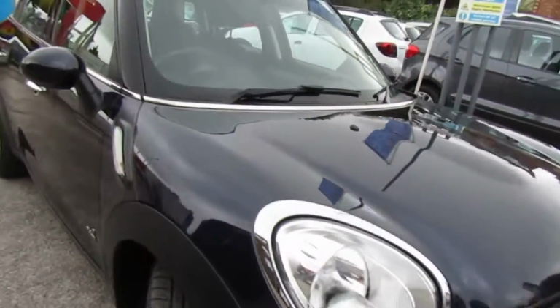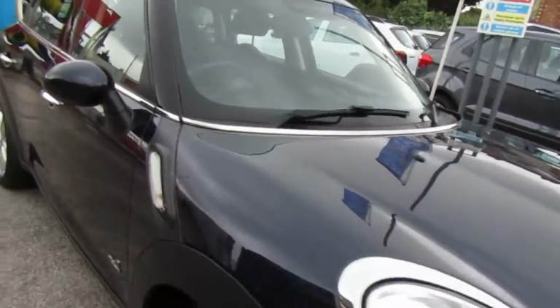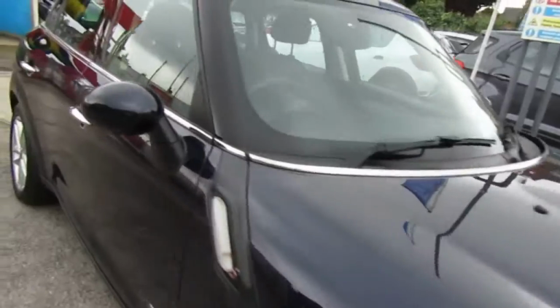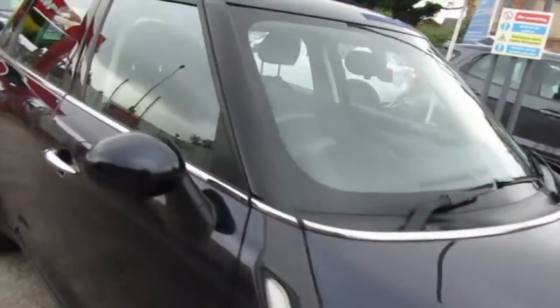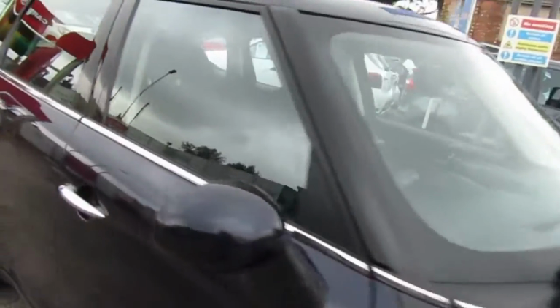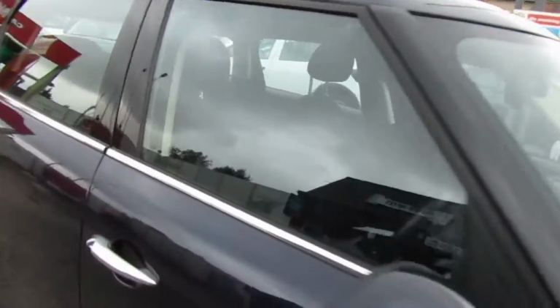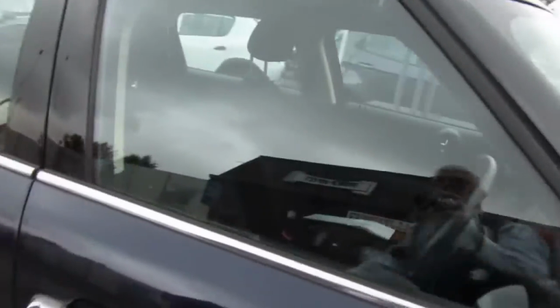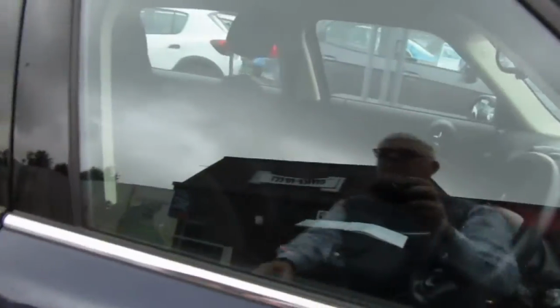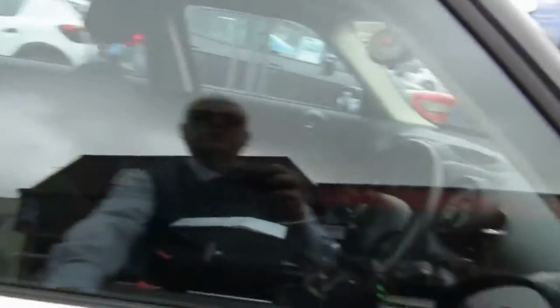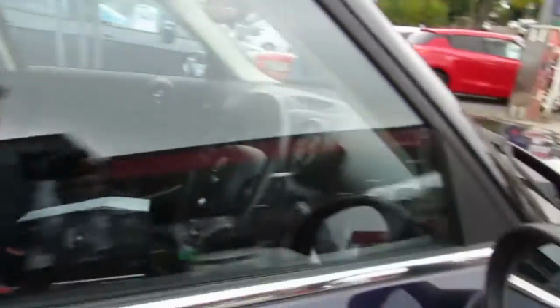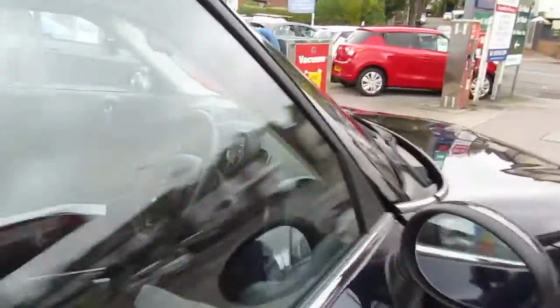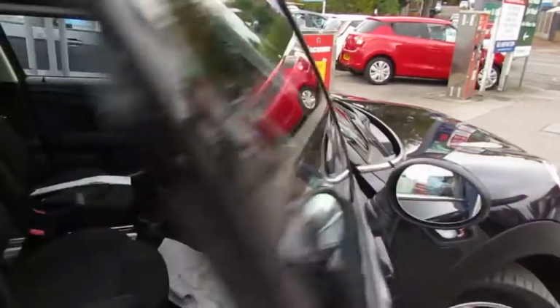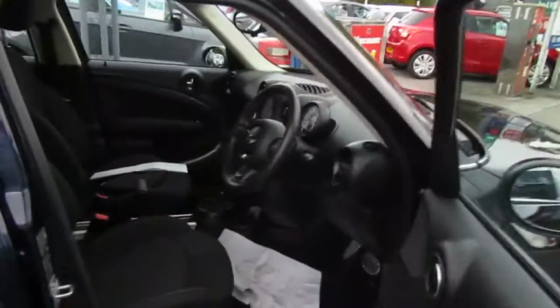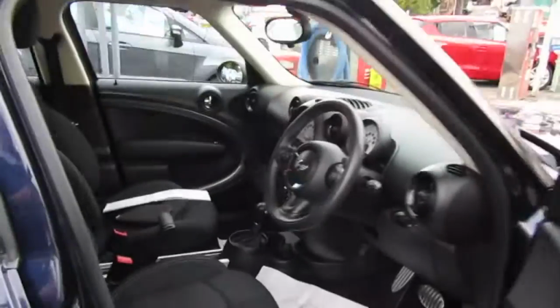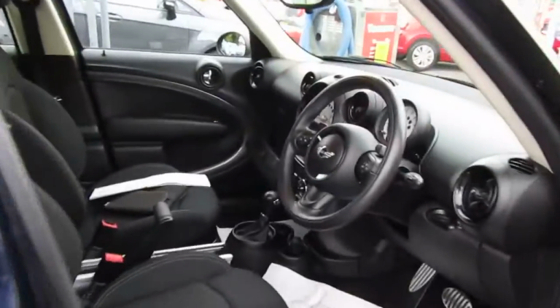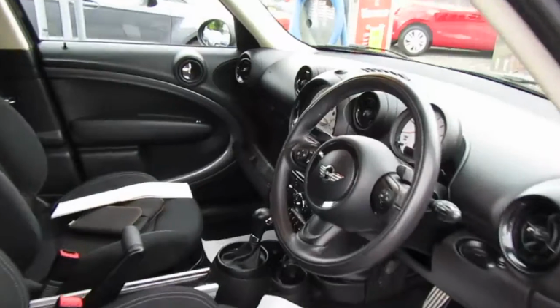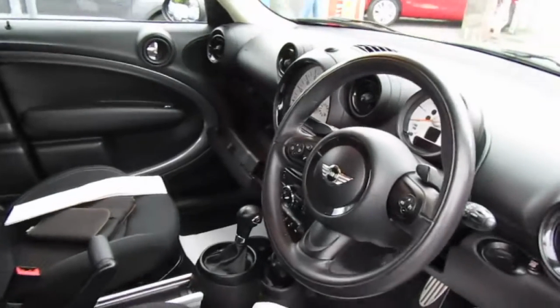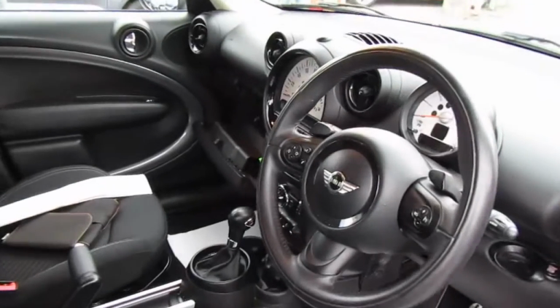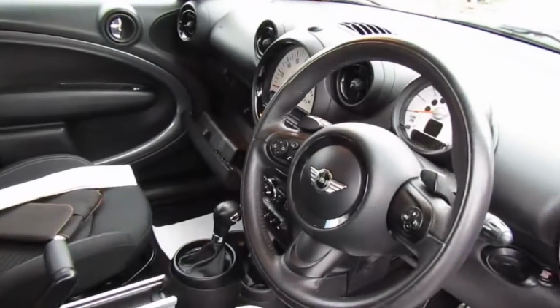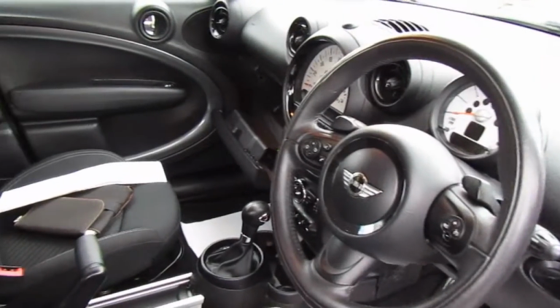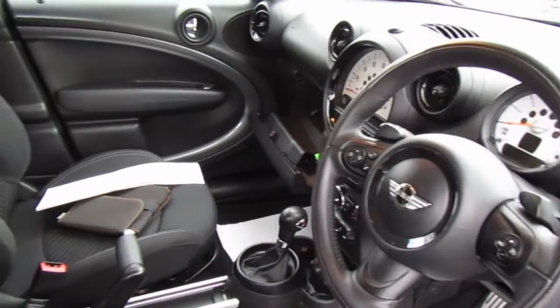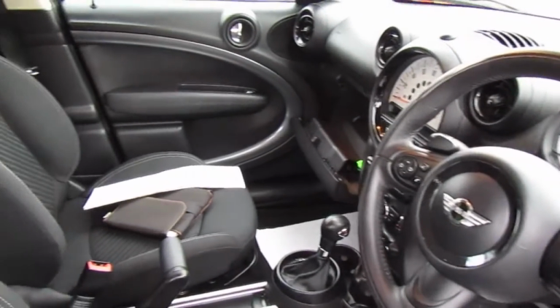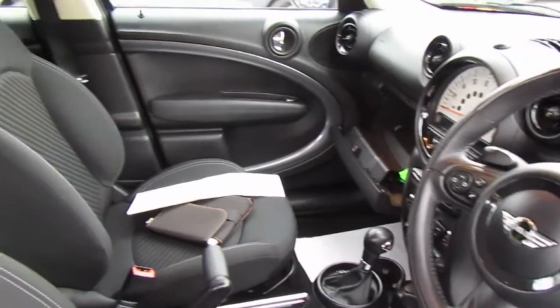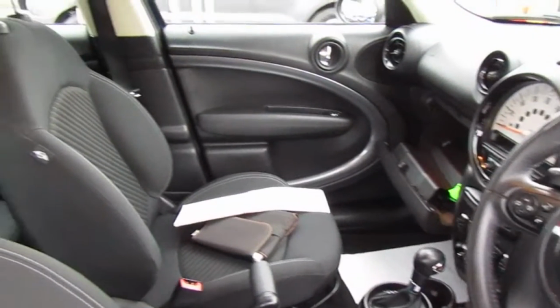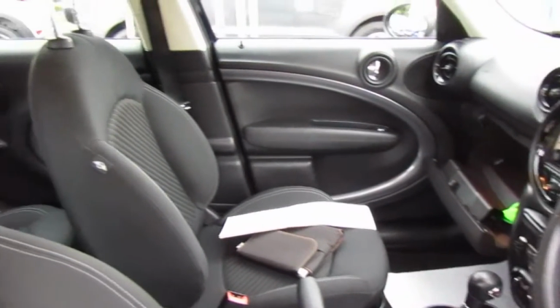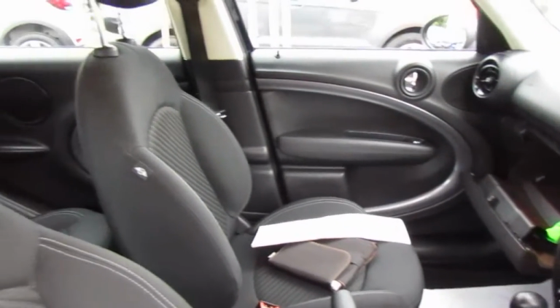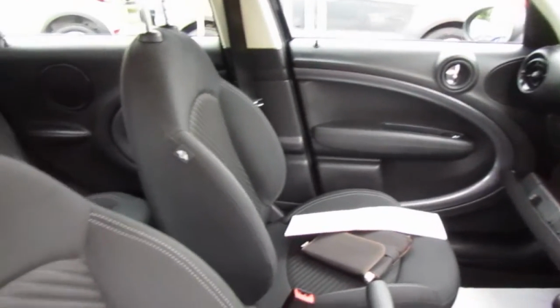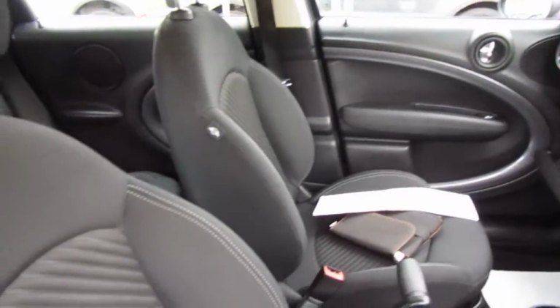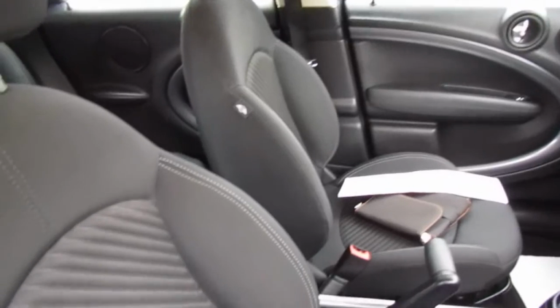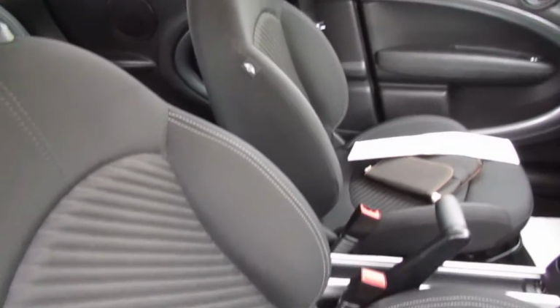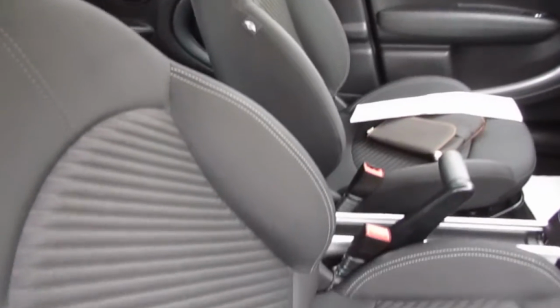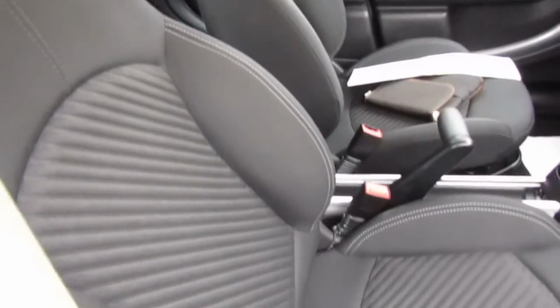Let me just show you inside — the immaculate inside as well, and well cared for throughout.